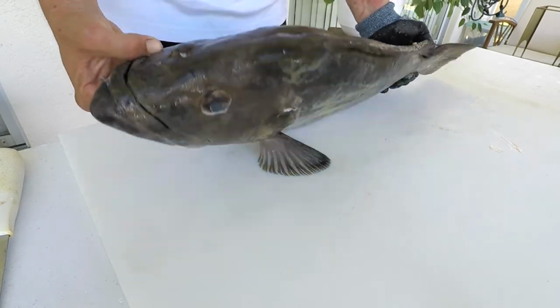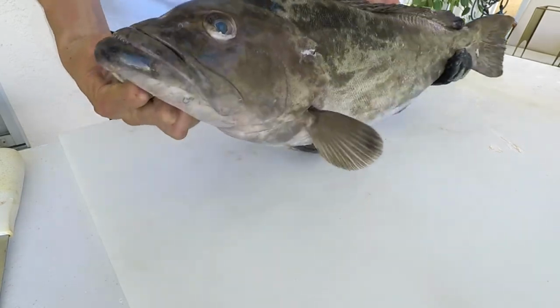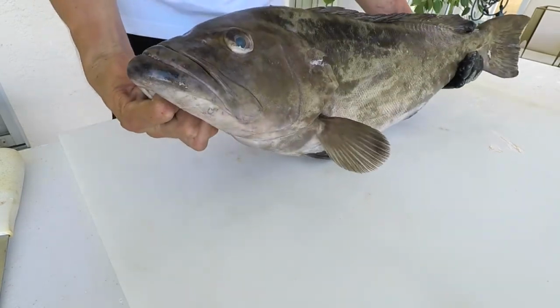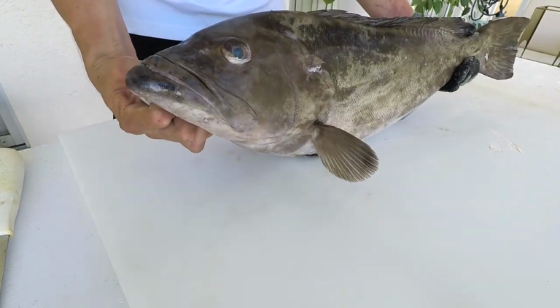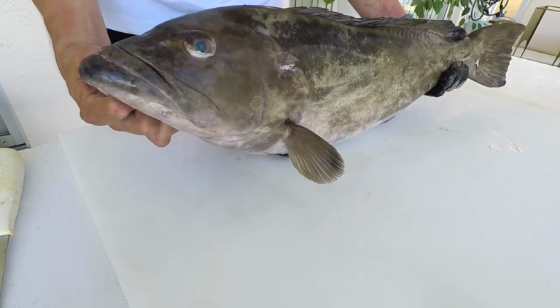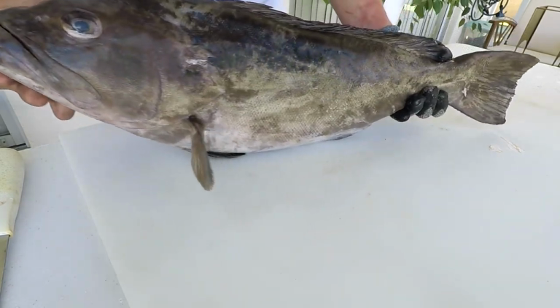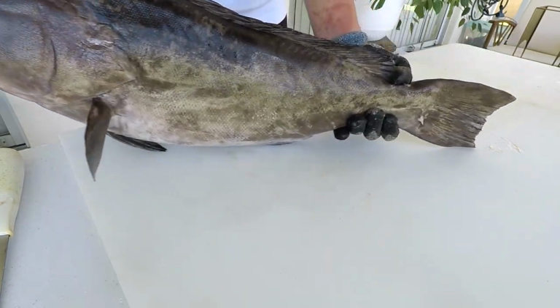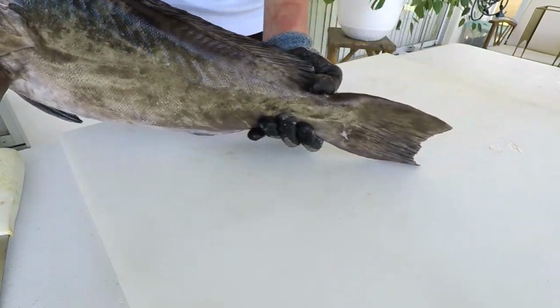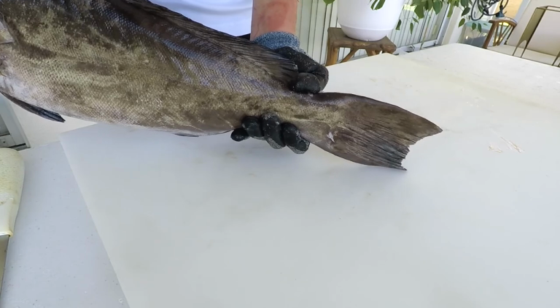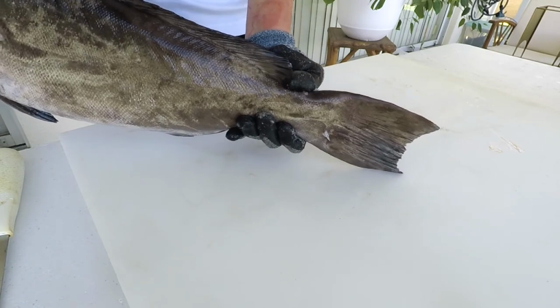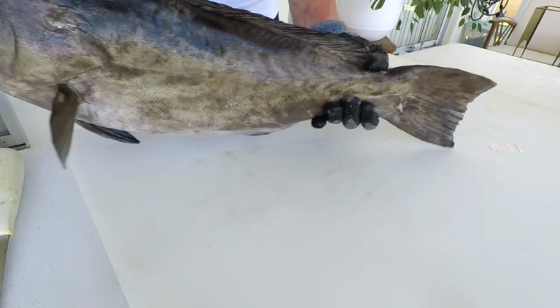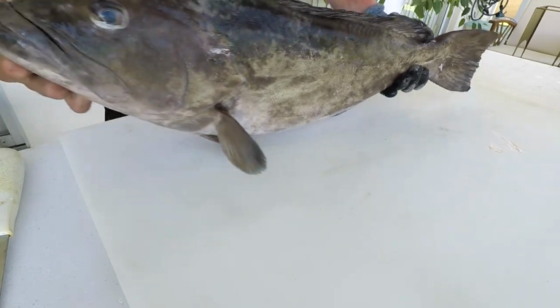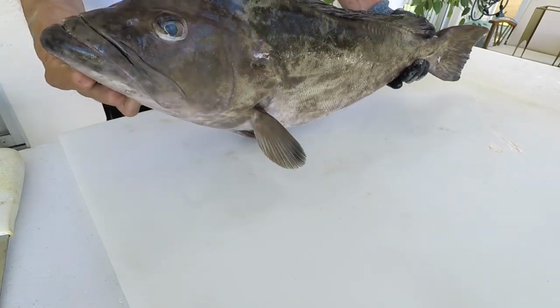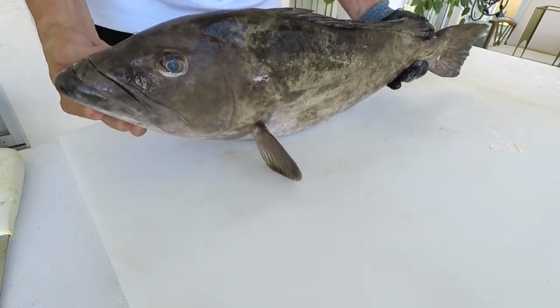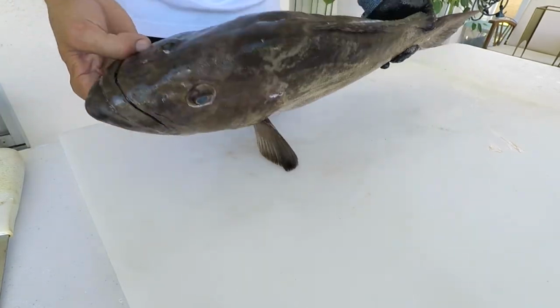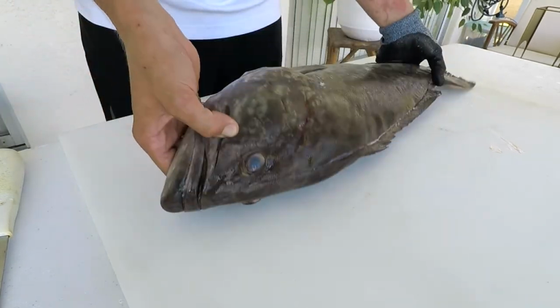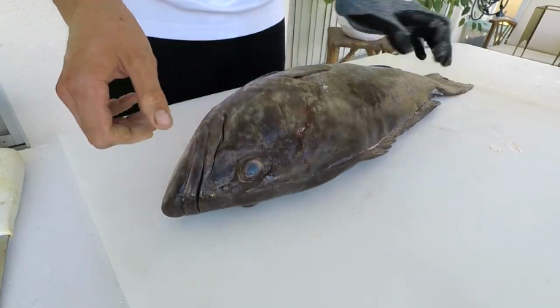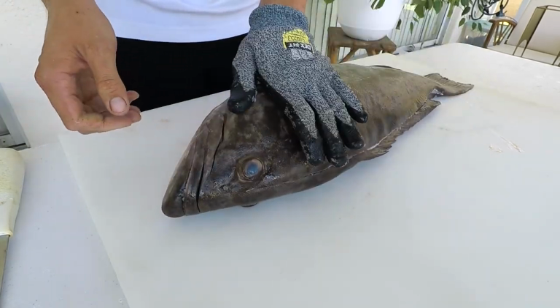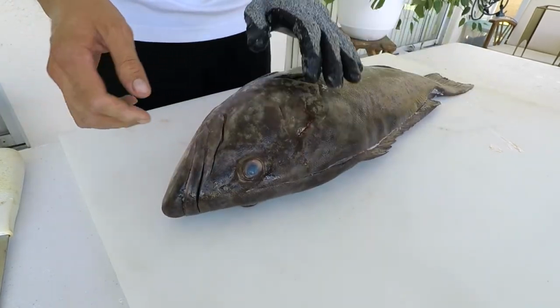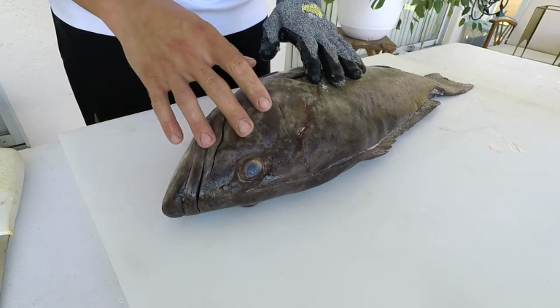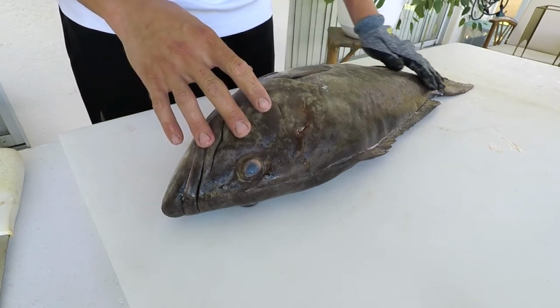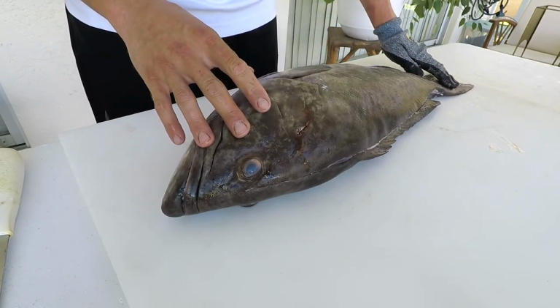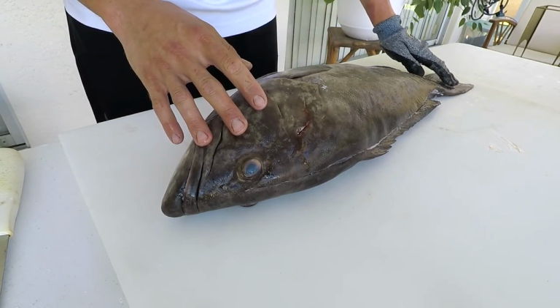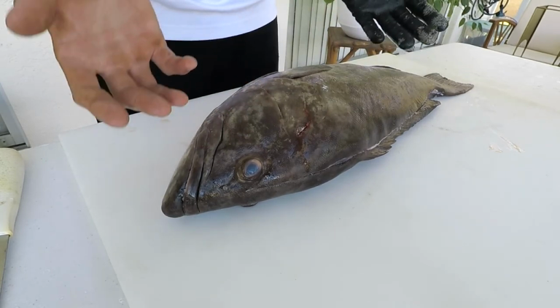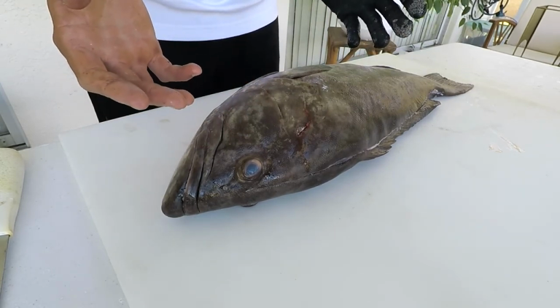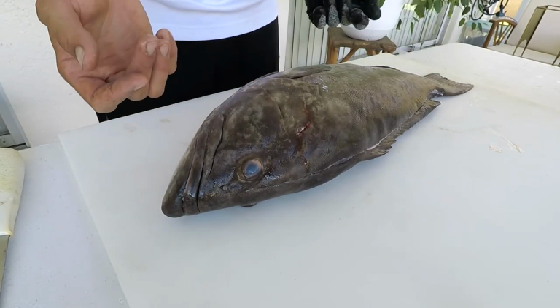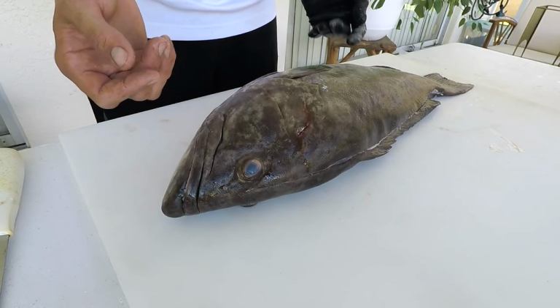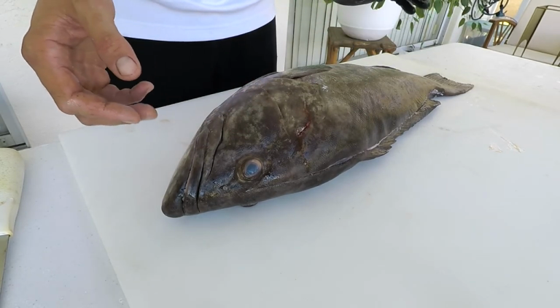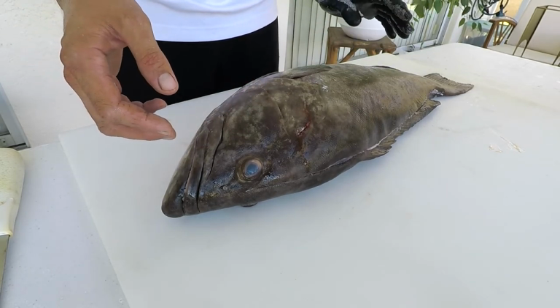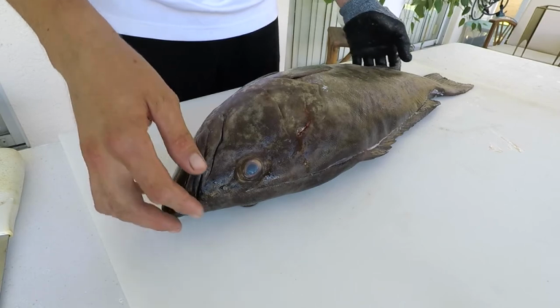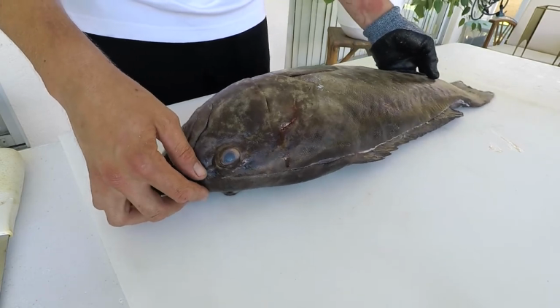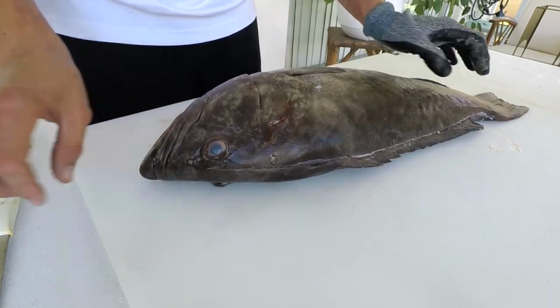So here you have it — this is our beautiful gag grouper. I shot it recently on a shipwreck. To give you an idea for scale, this fish is about 27 inches long and about 9.9 pounds.